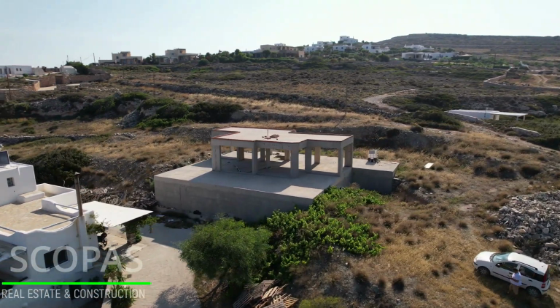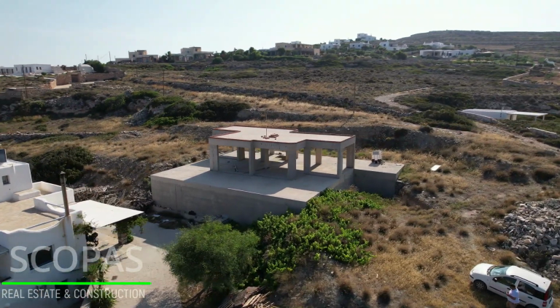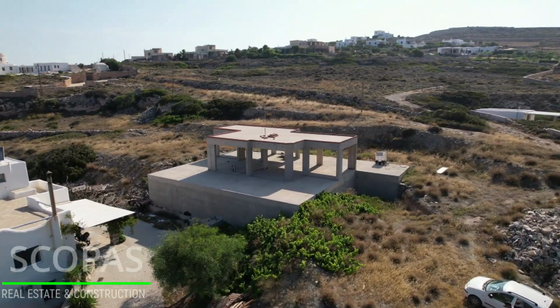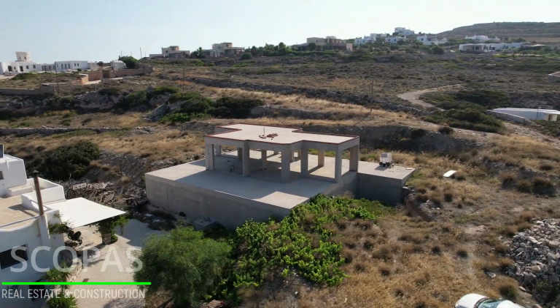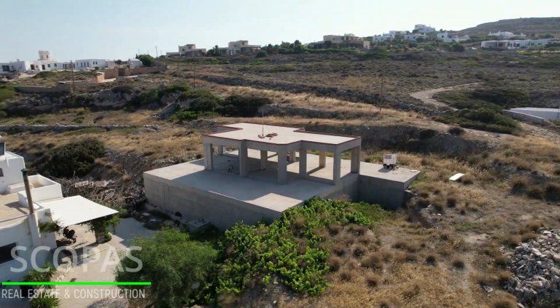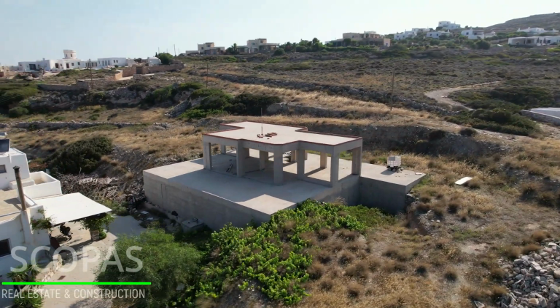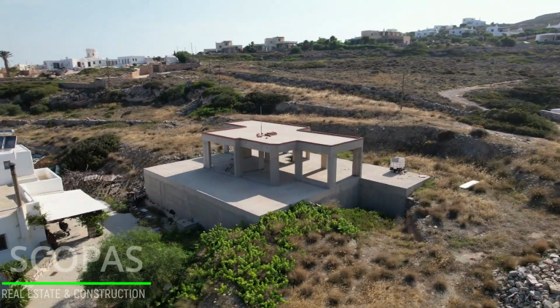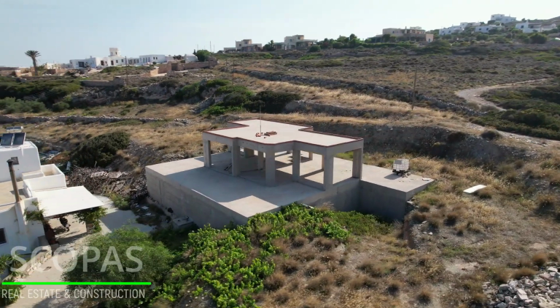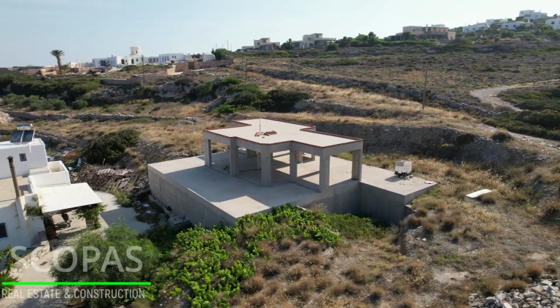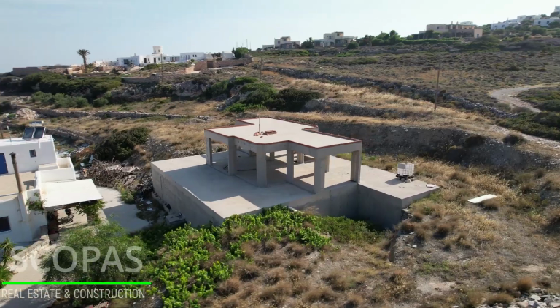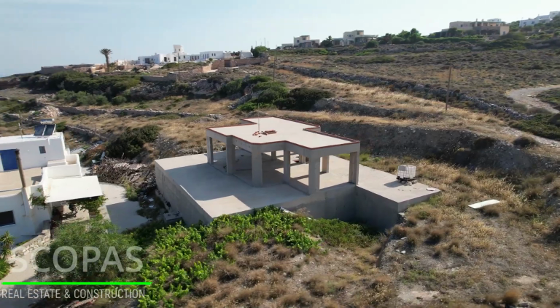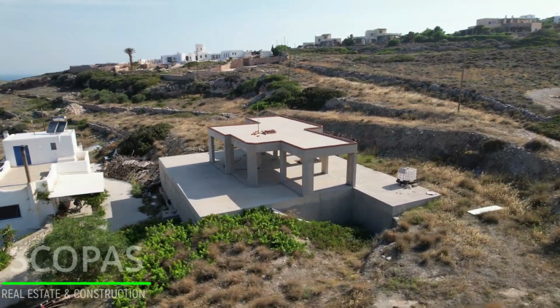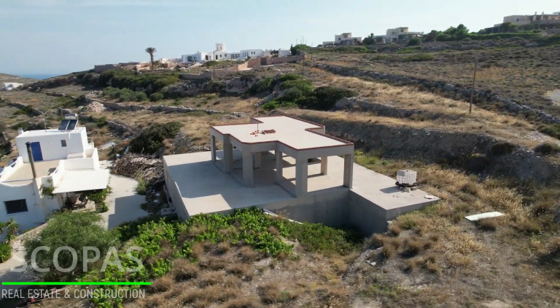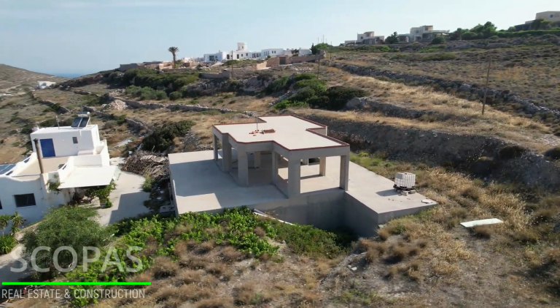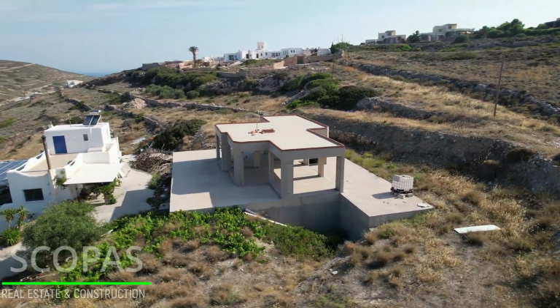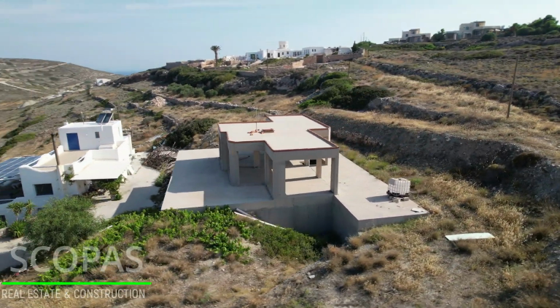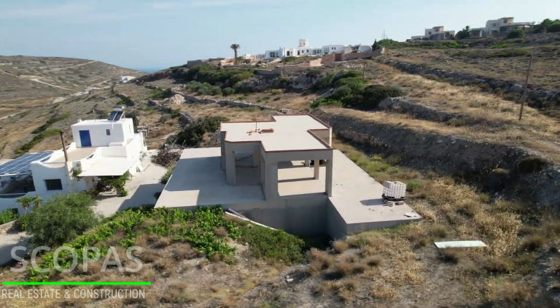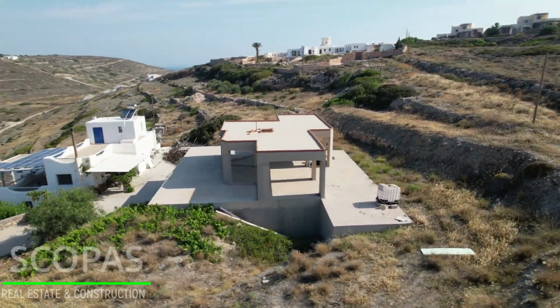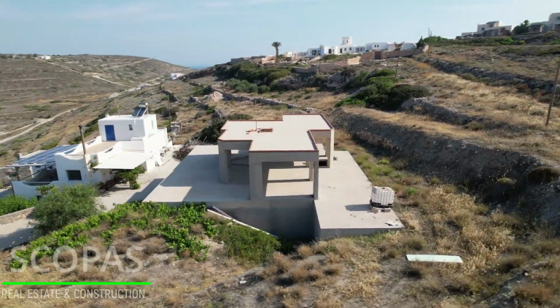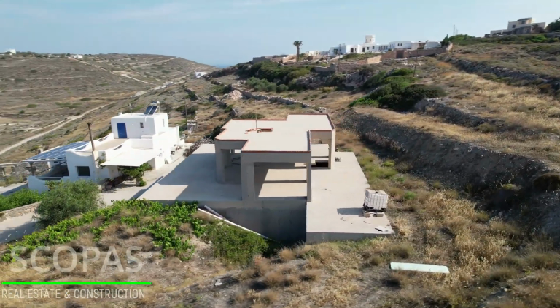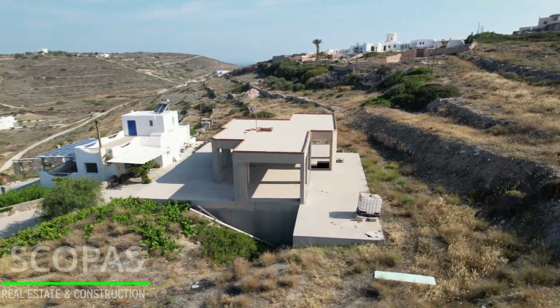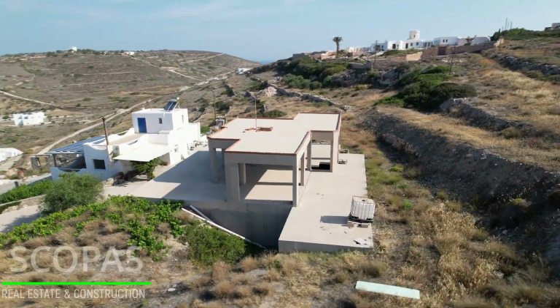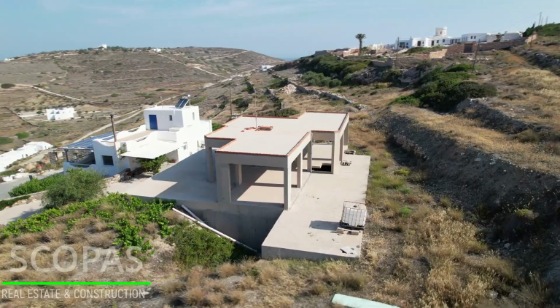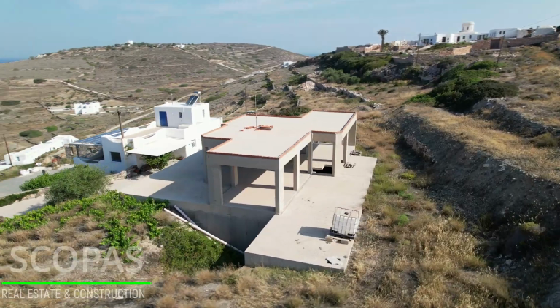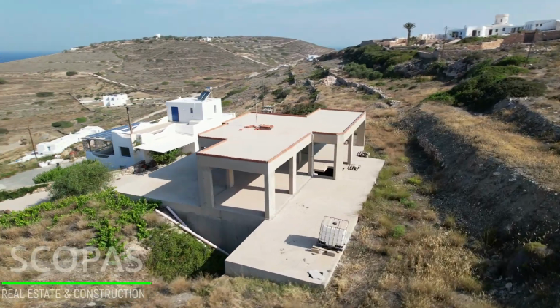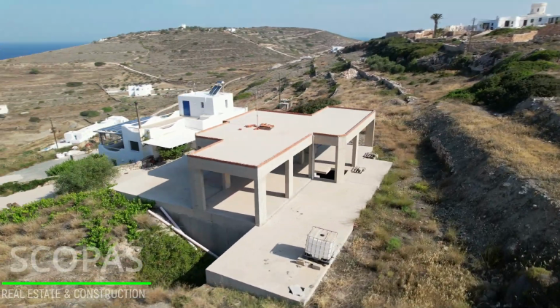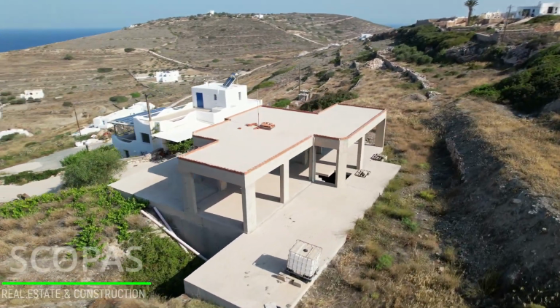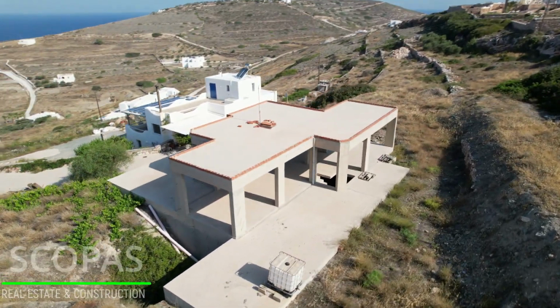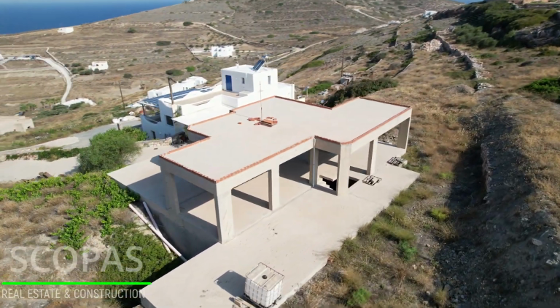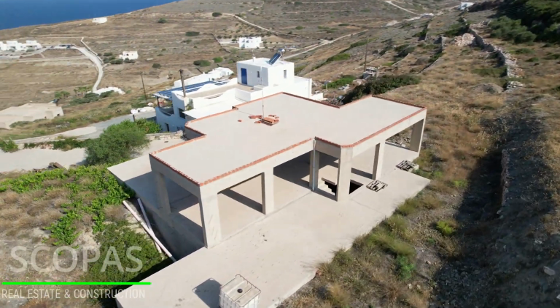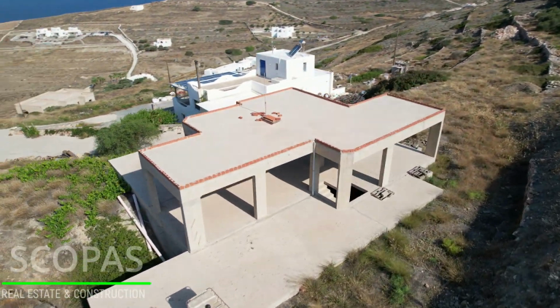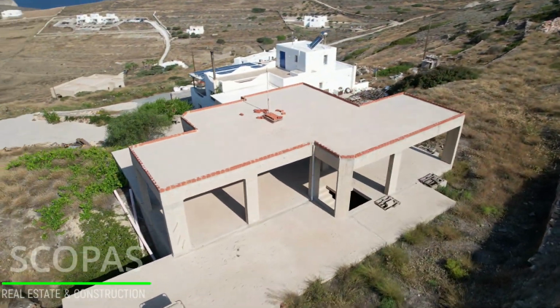The breathtaking view of the sunset, followed by the night lights of Parakea's port, provides a unique 24-hour view. Southwest orientation with partial sea and port view over Parakea Bay.